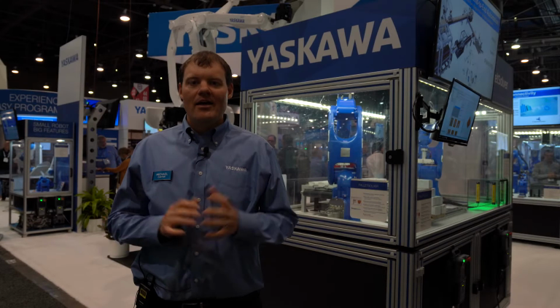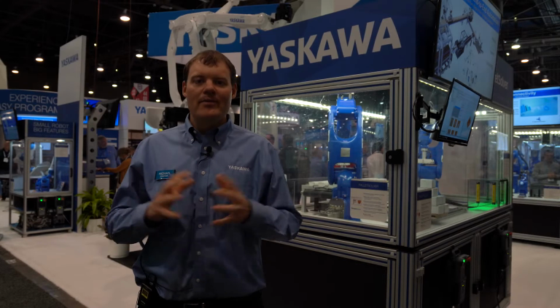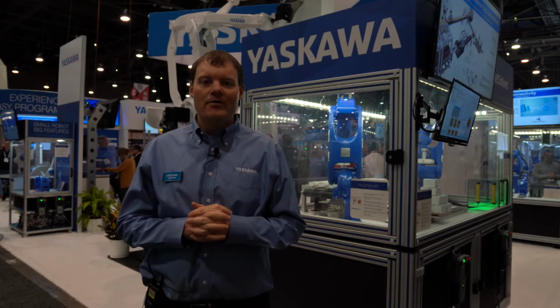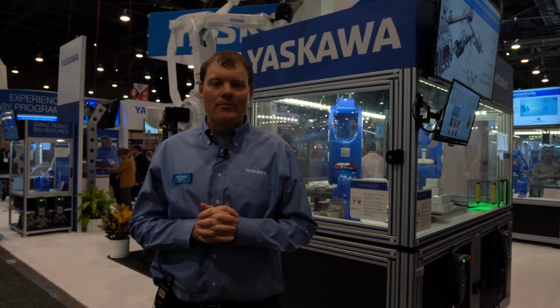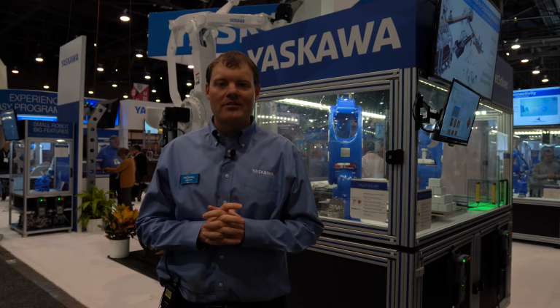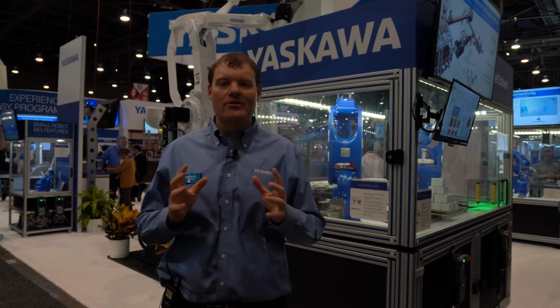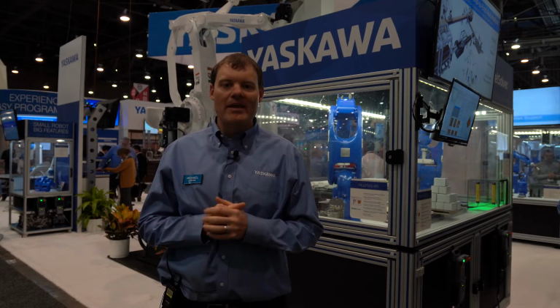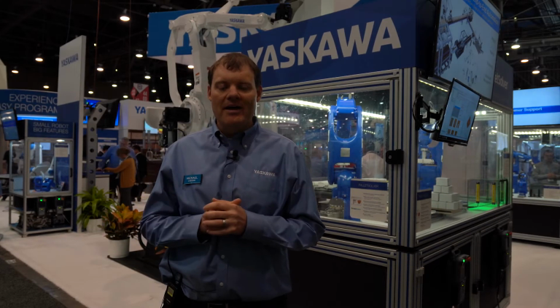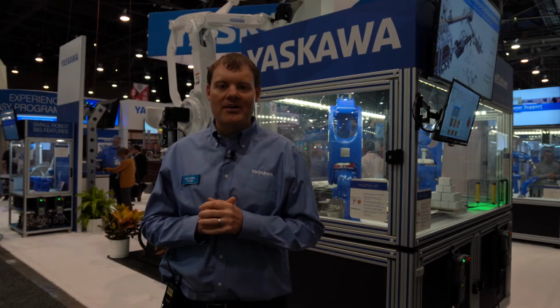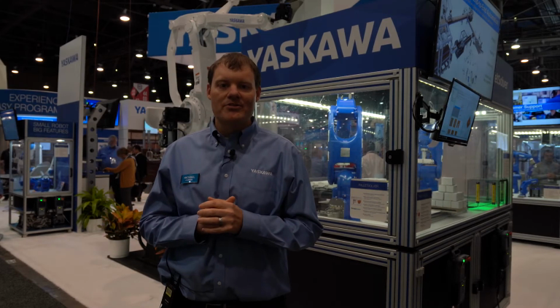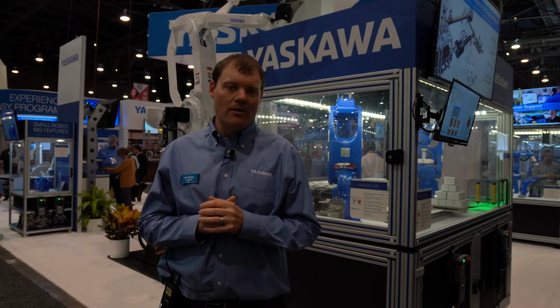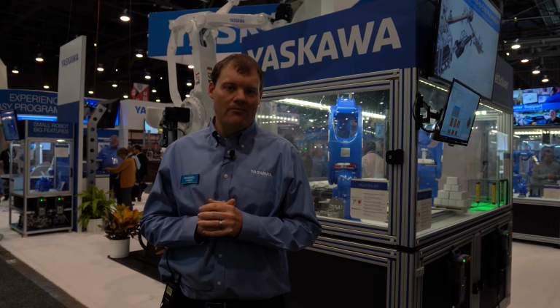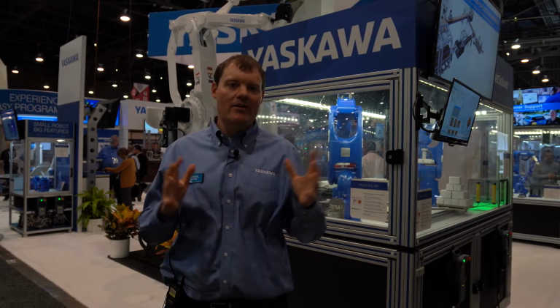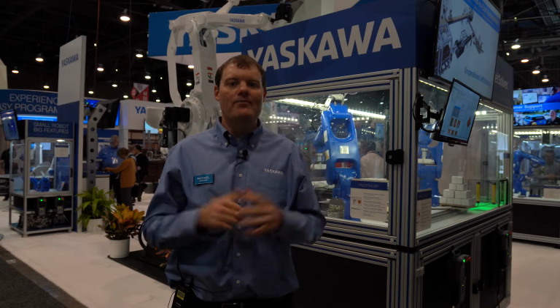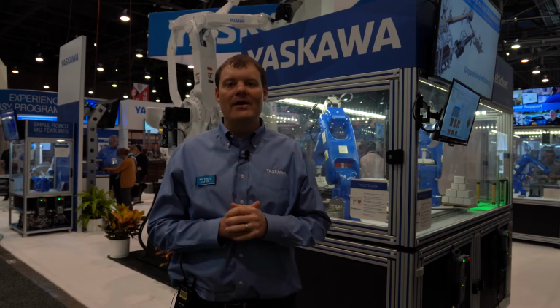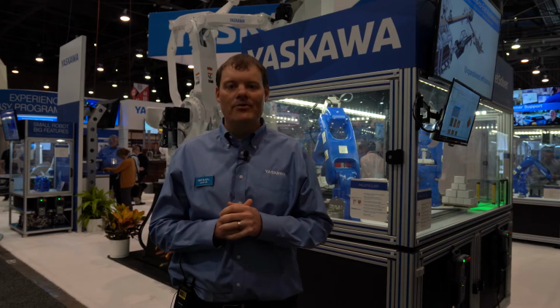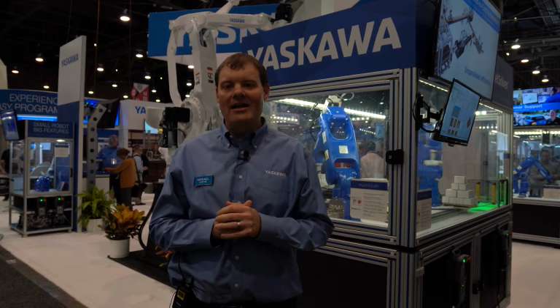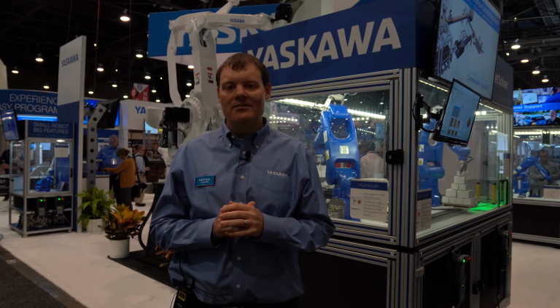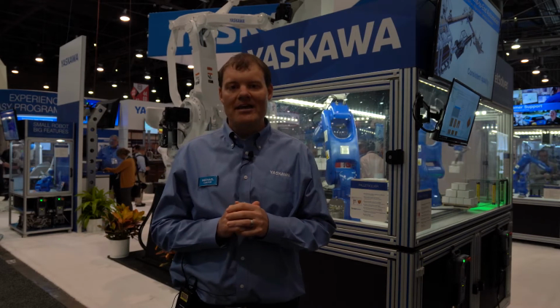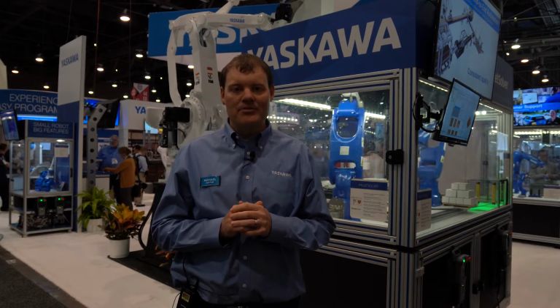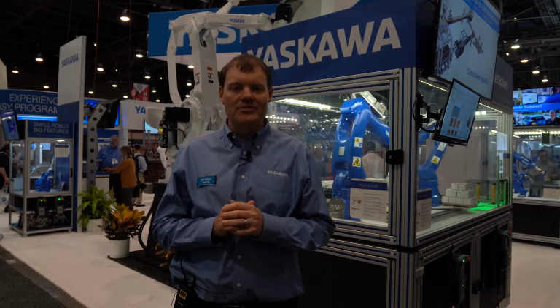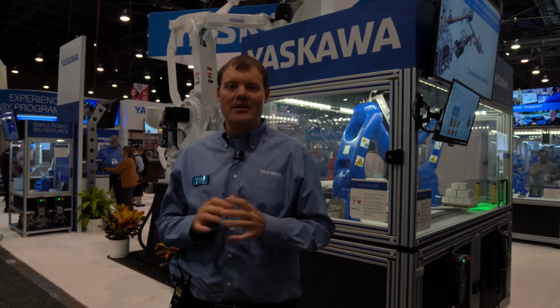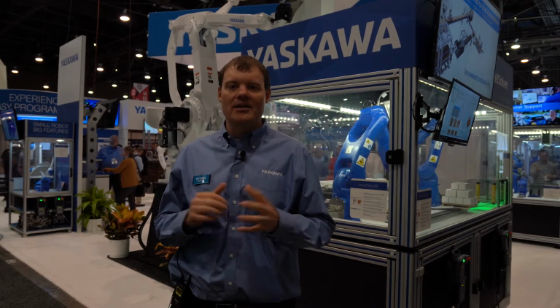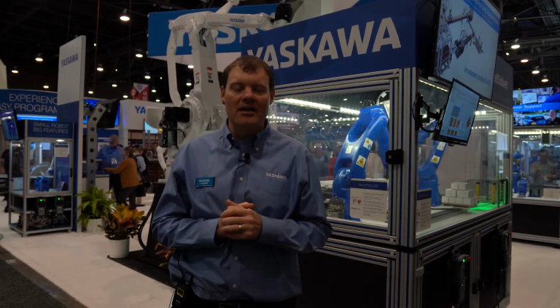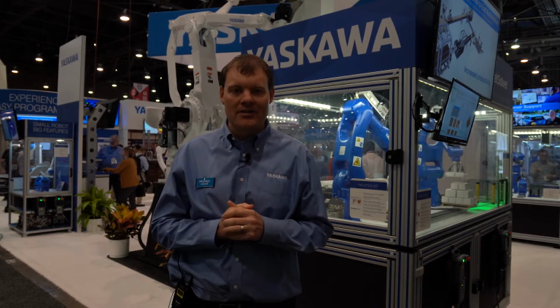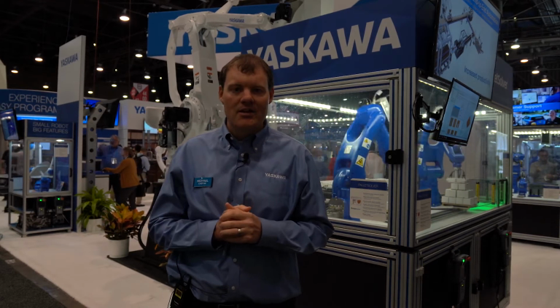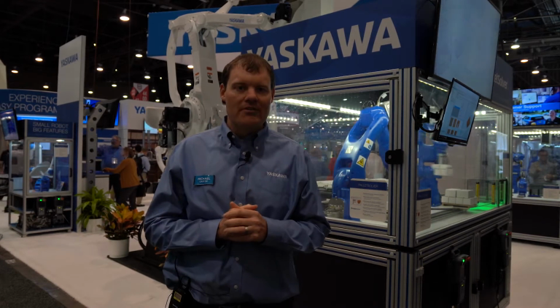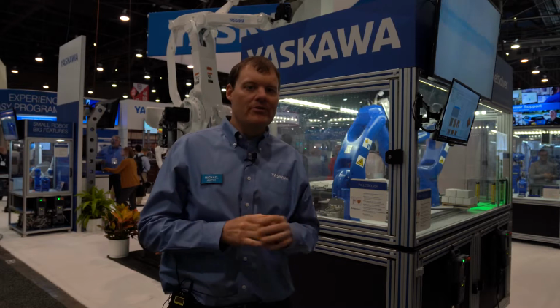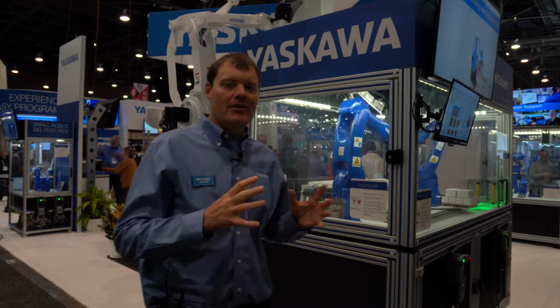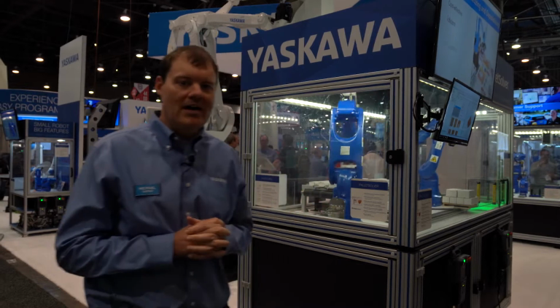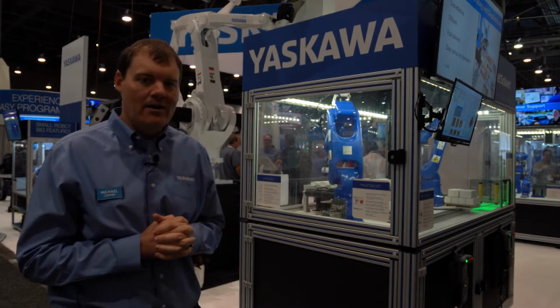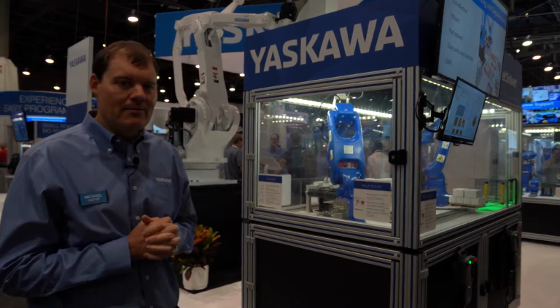Hey everybody, welcome to our booth. My name is Michael Castor with Yaskawa Motoman. We are here at the Motoman booth at PAC Expo 2019 in sunny Las Vegas. Without further ado, let's go ahead and talk about our demos.